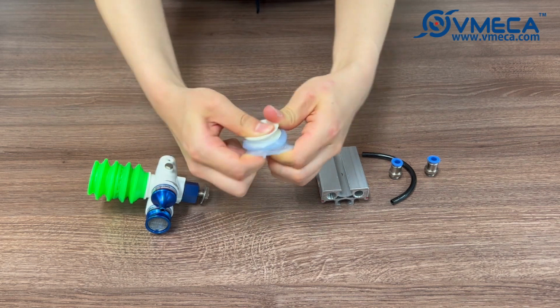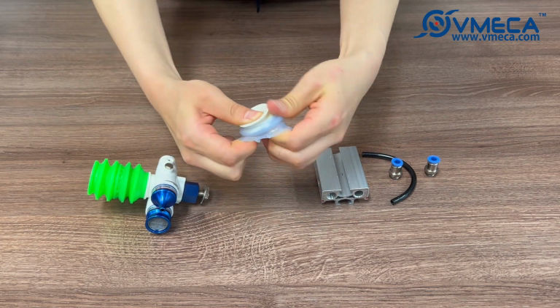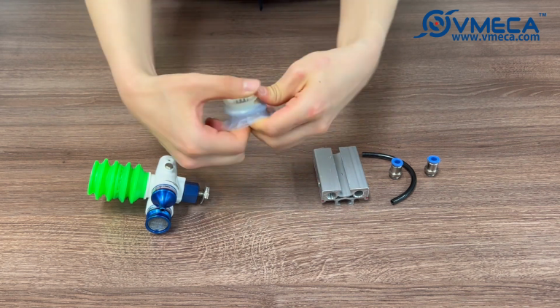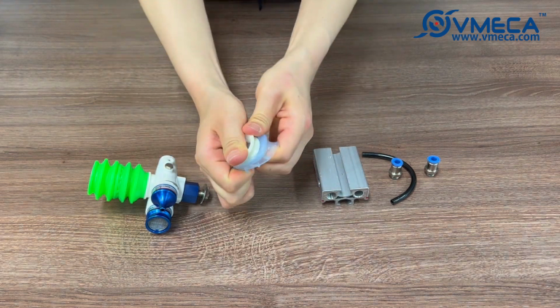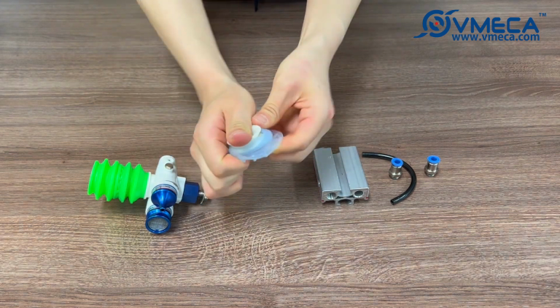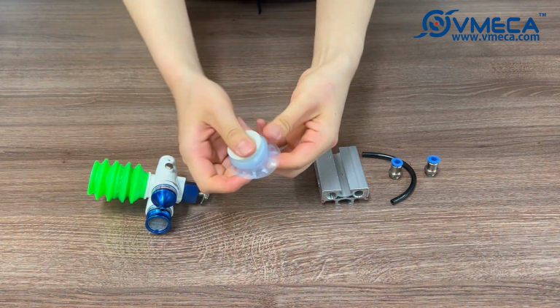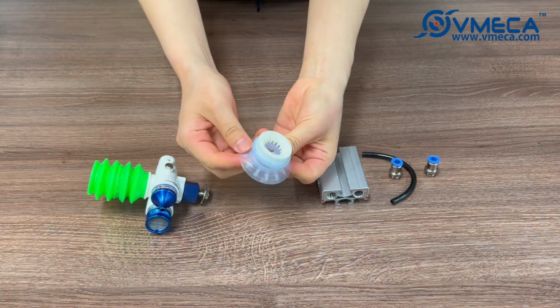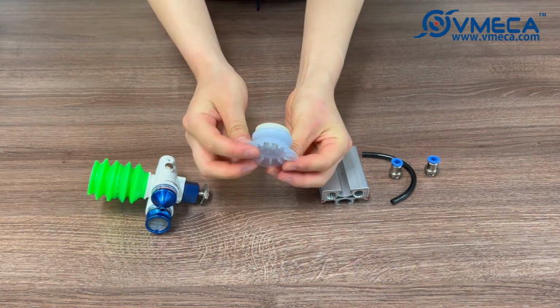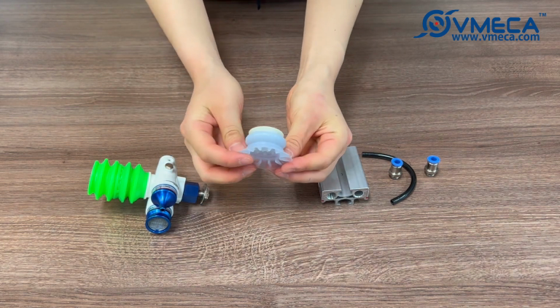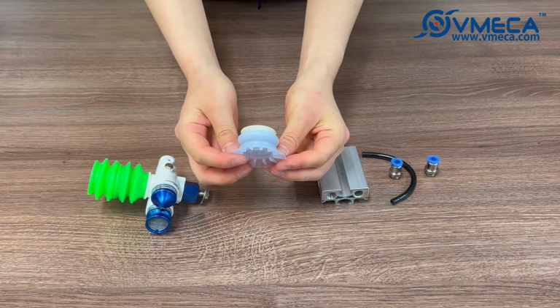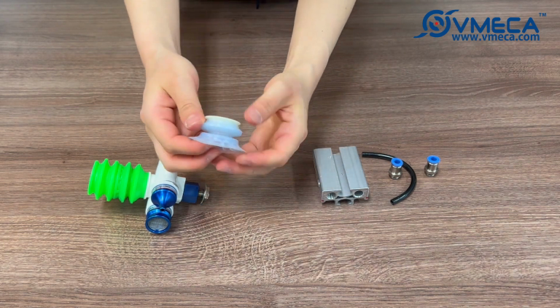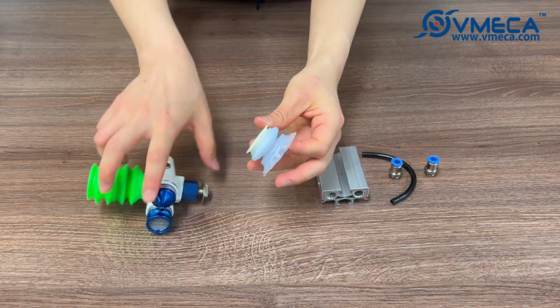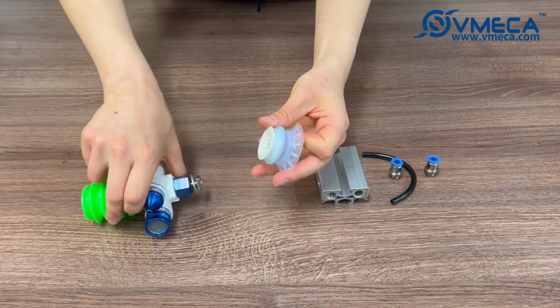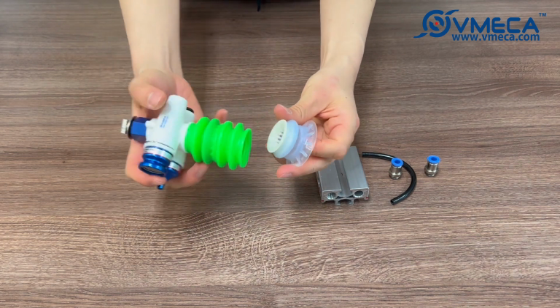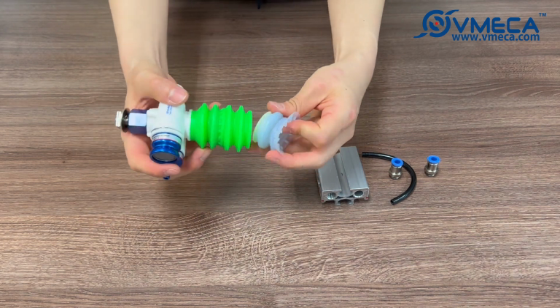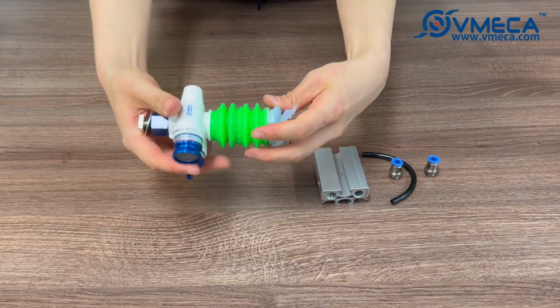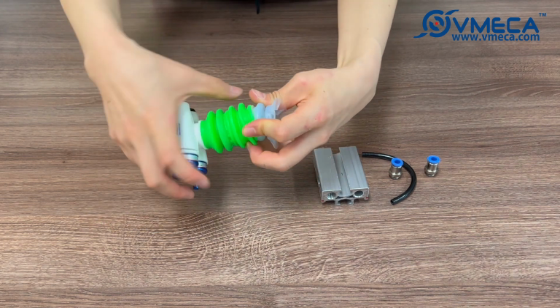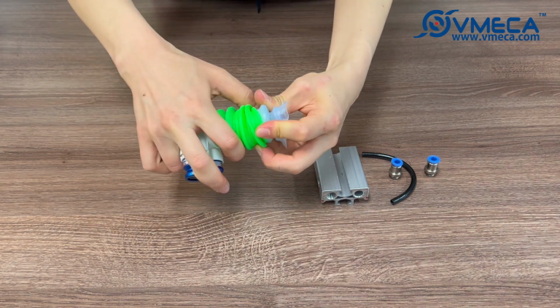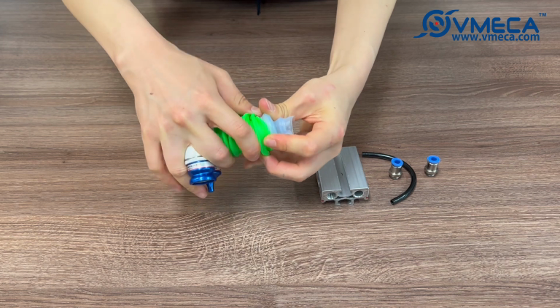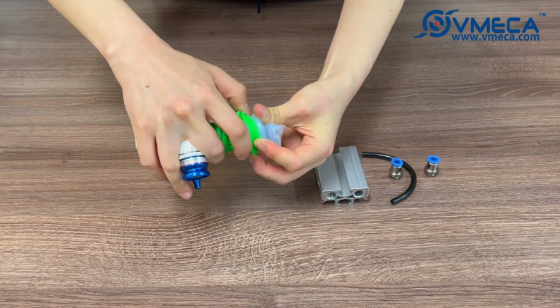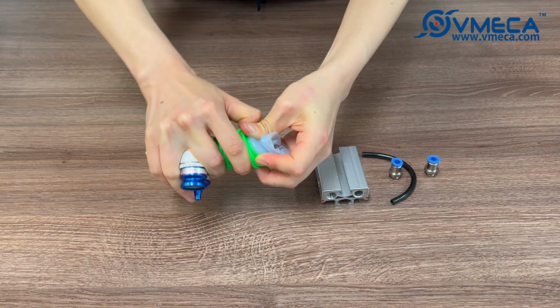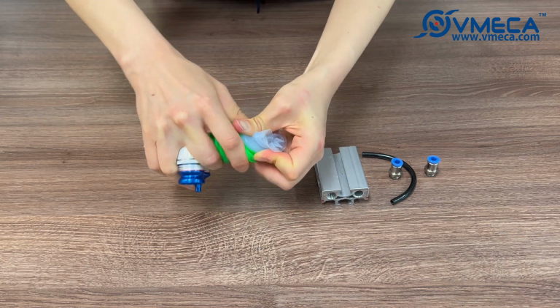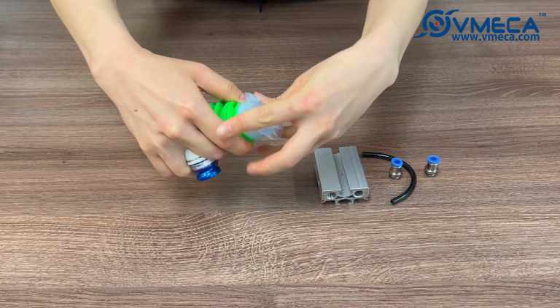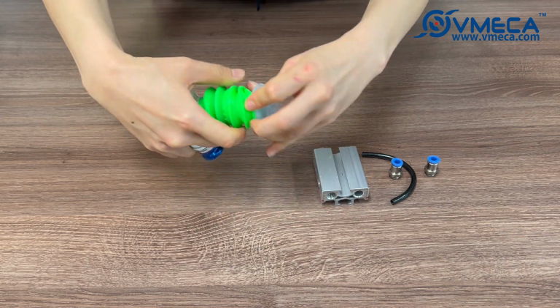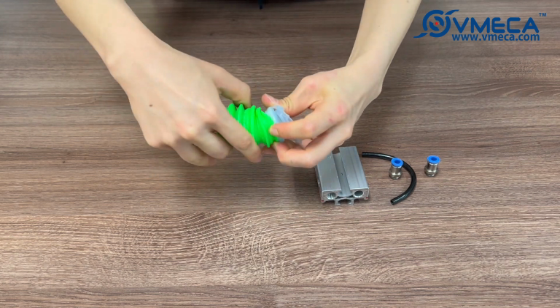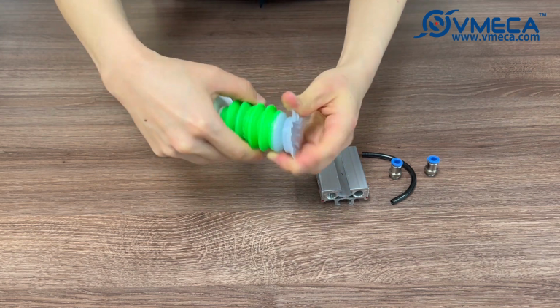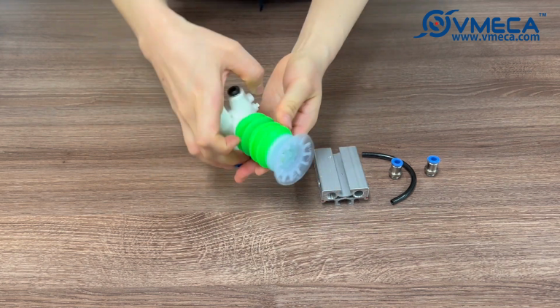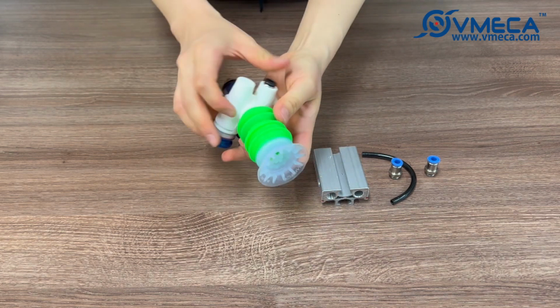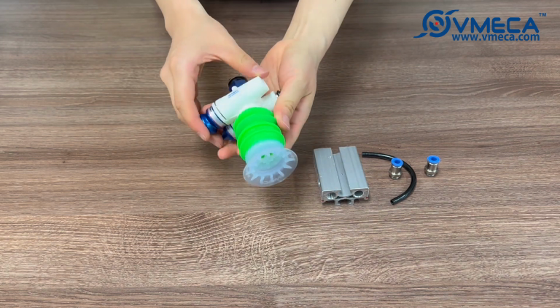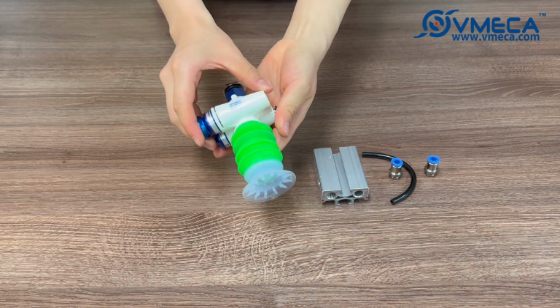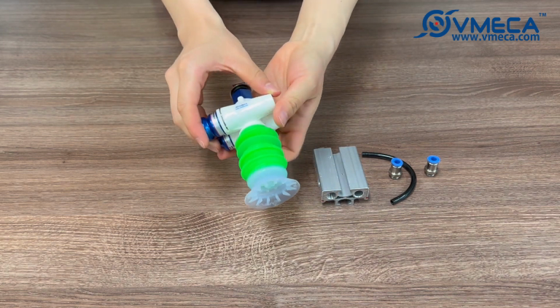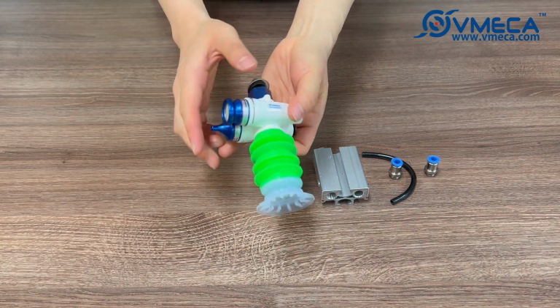After the suction lip and stopper is put together, we will assemble the lip with the bellows. We now have our Magic Gripper assembled.